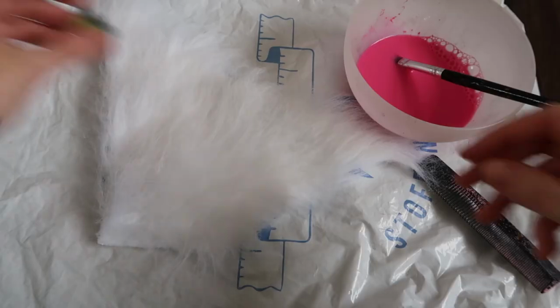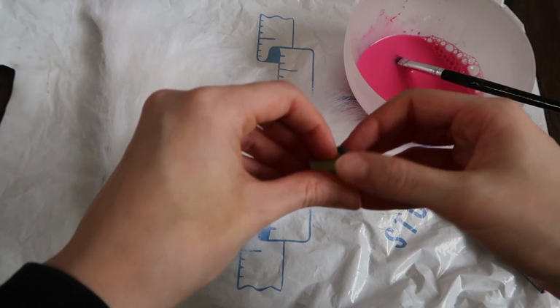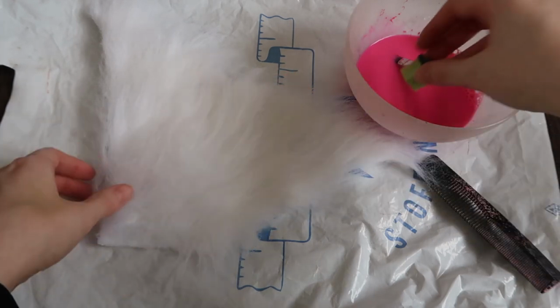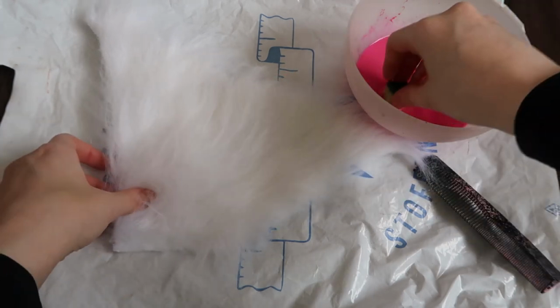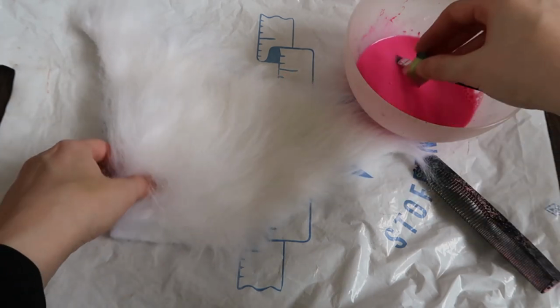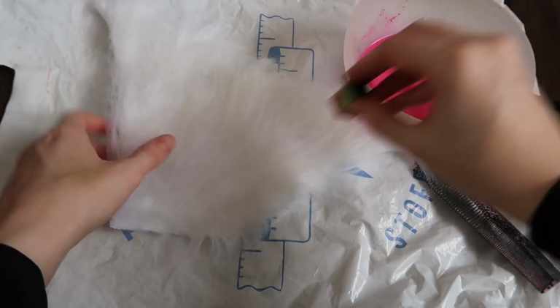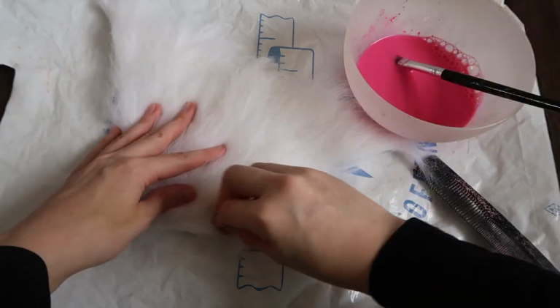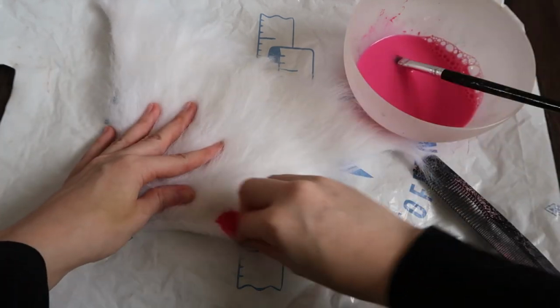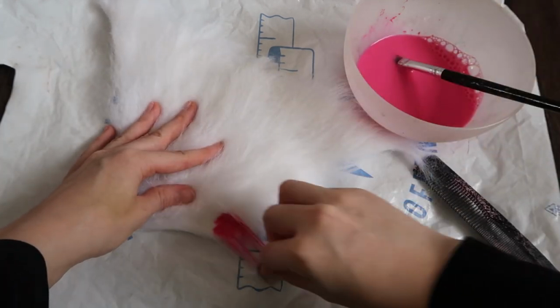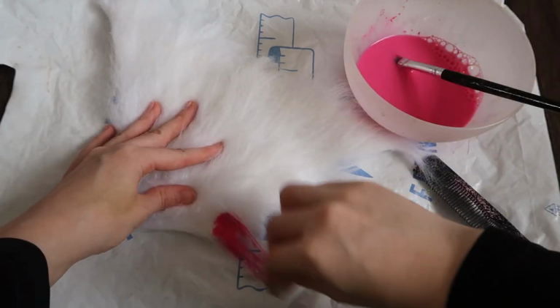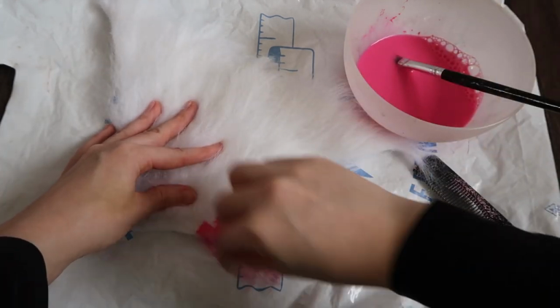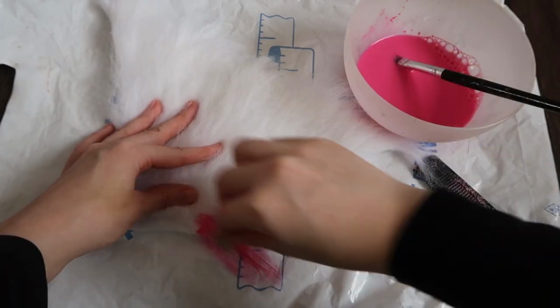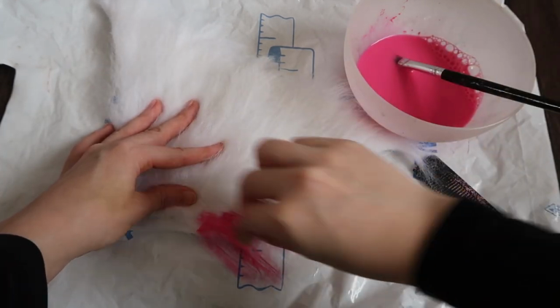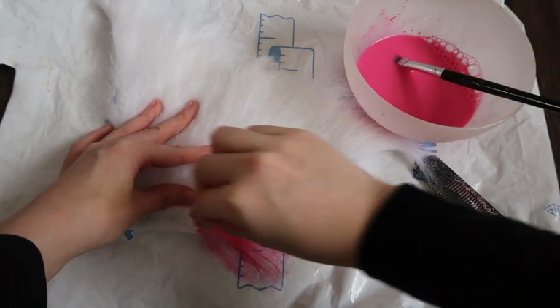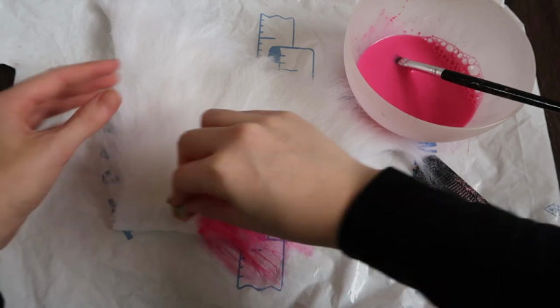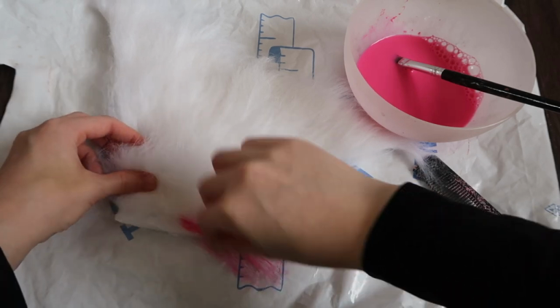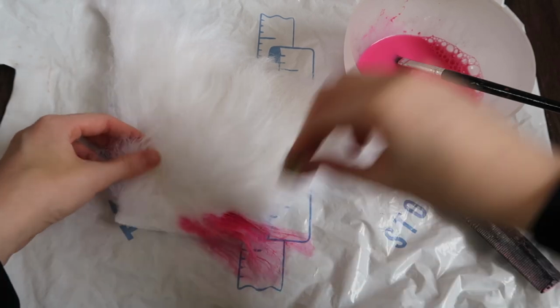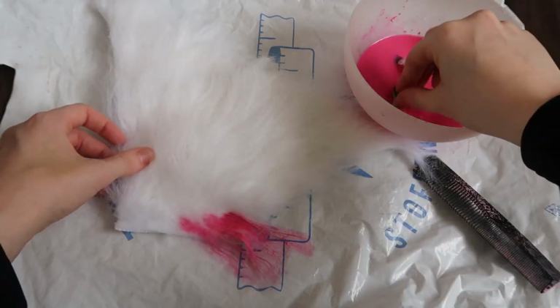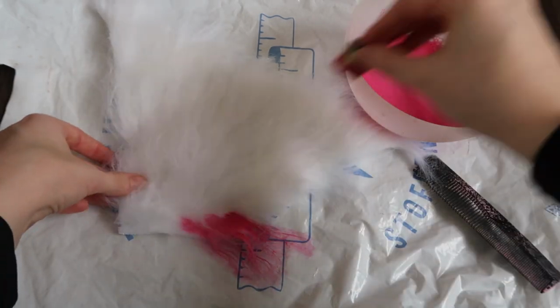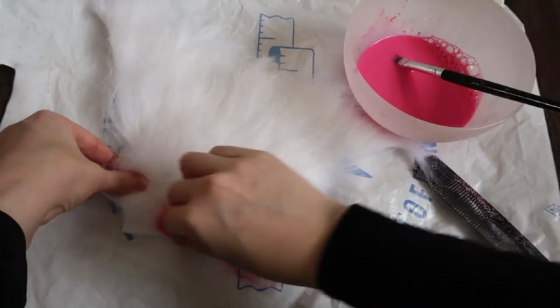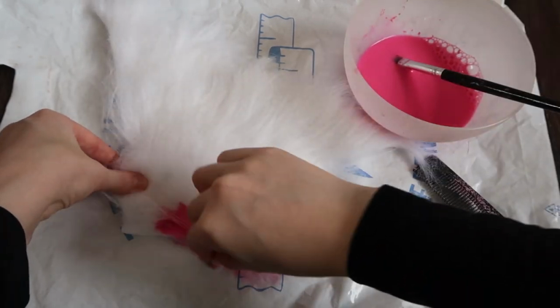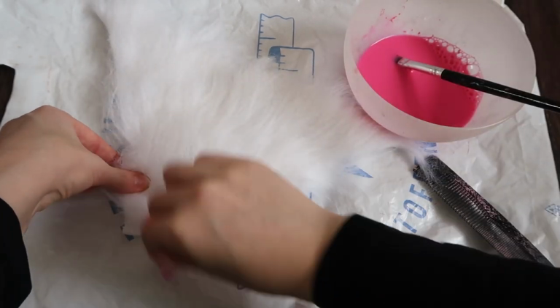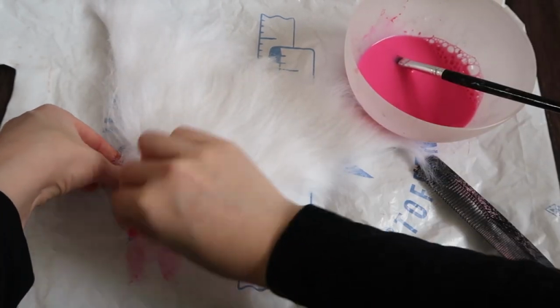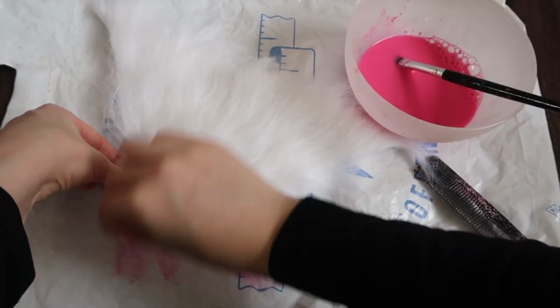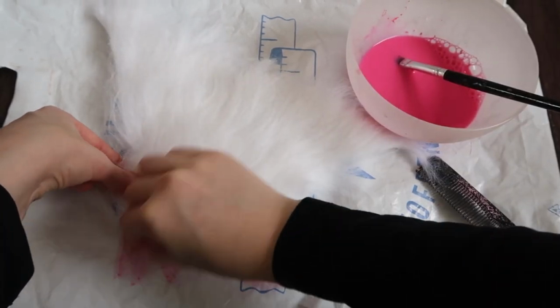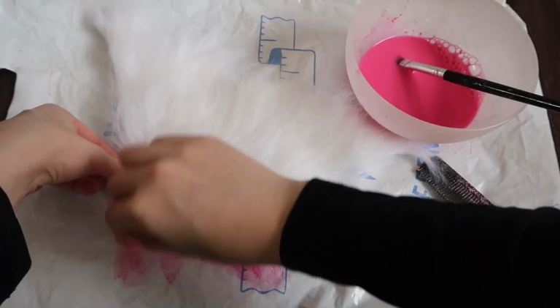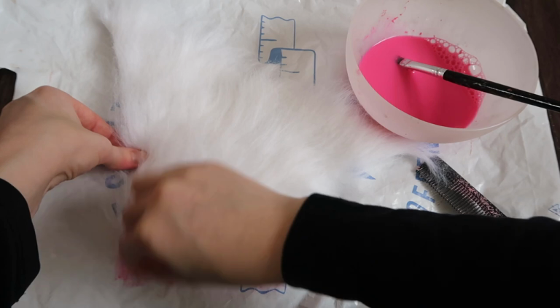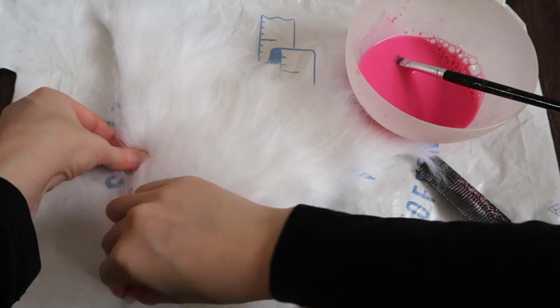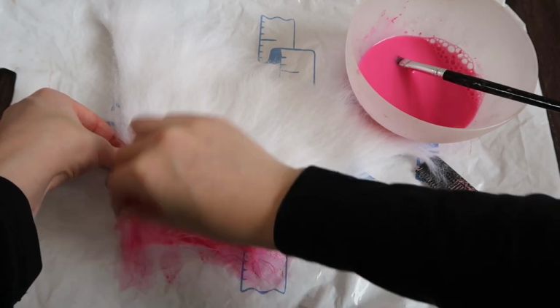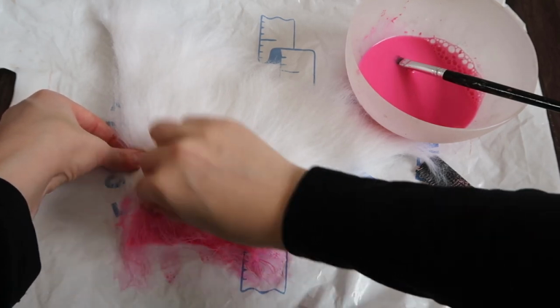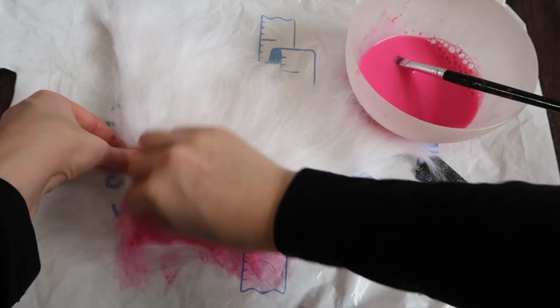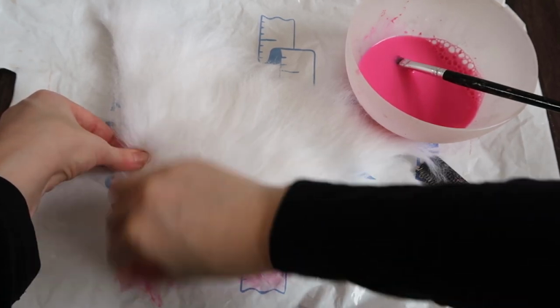Then apply the paint with a sponge. My sponge is pretty small because I cut it up and I didn't have a new one, but you can definitely use a big one if you want to, or if you want to have a smaller one like me, that's fine as well.